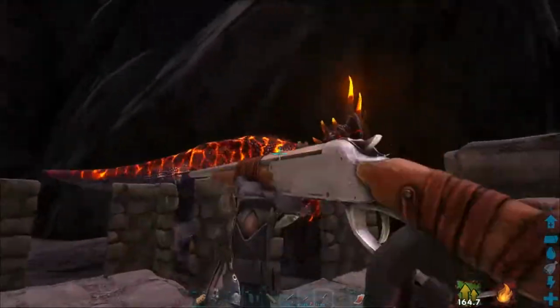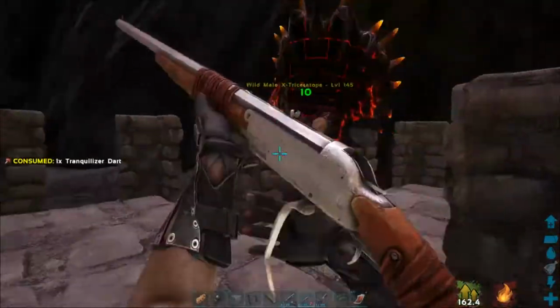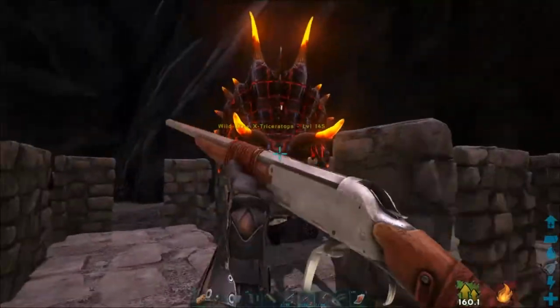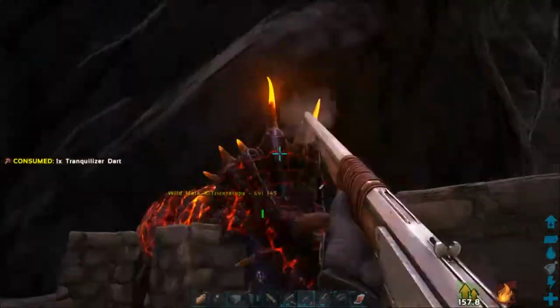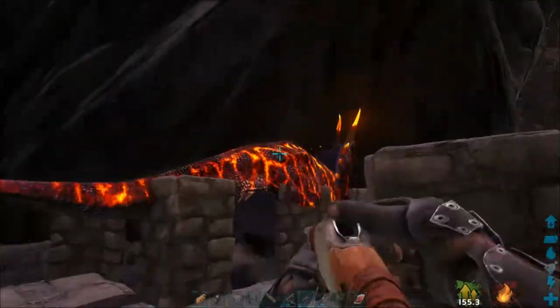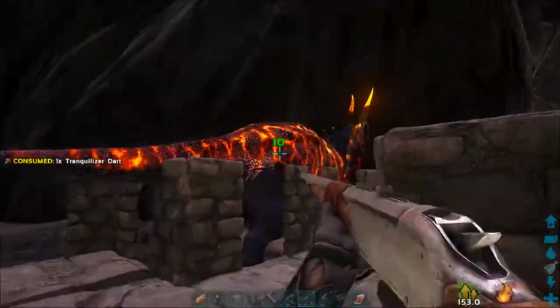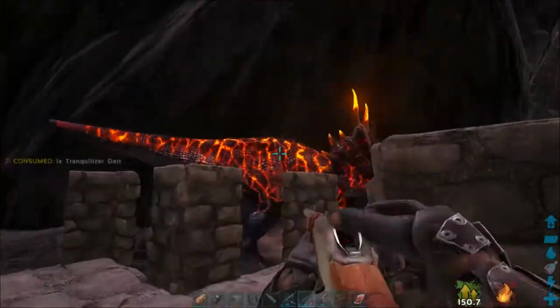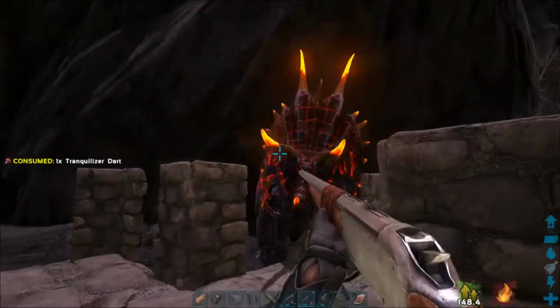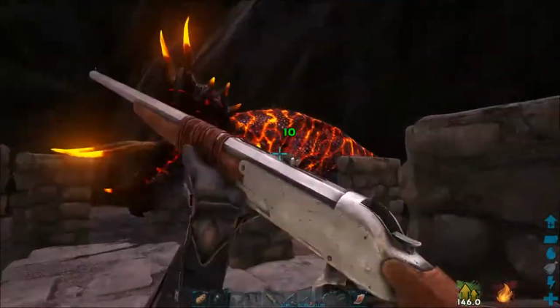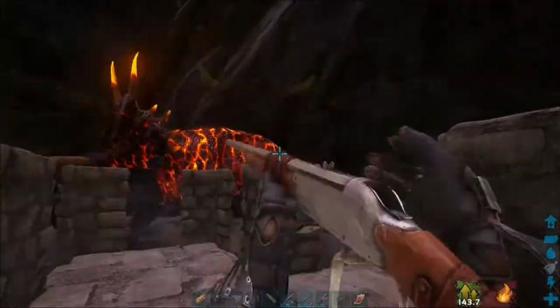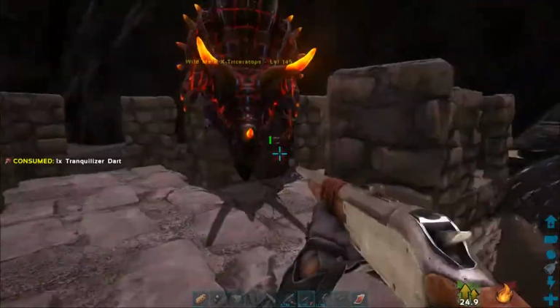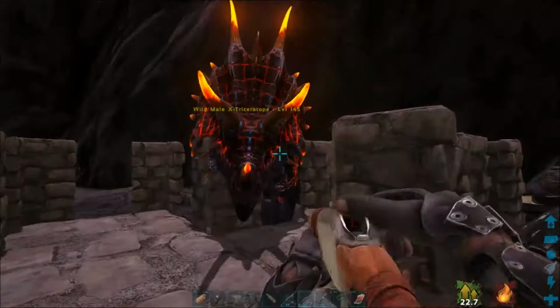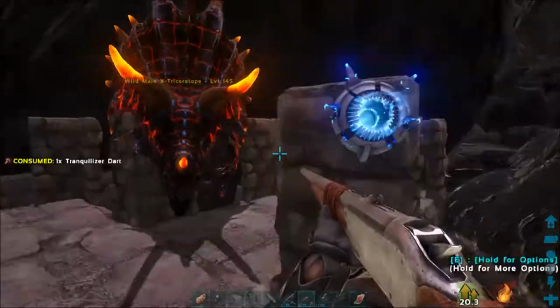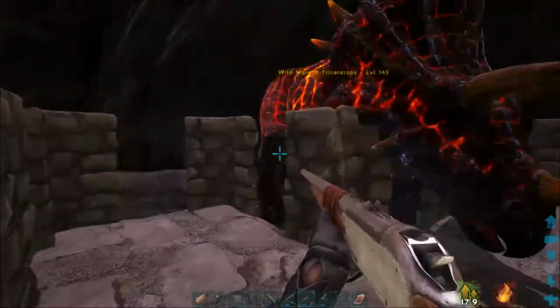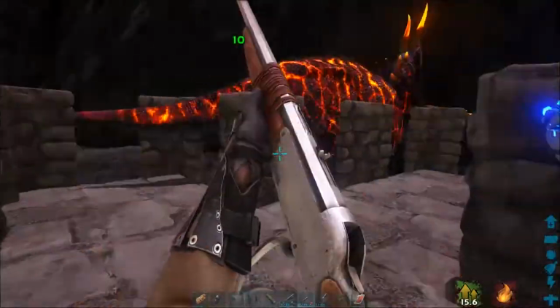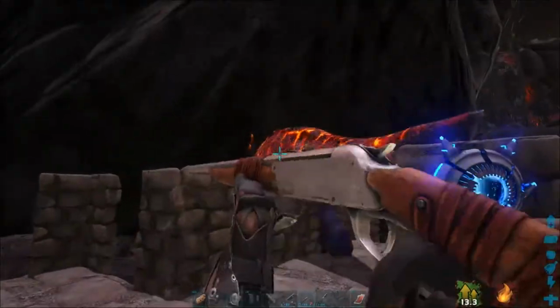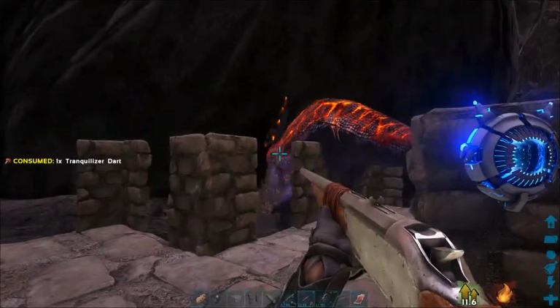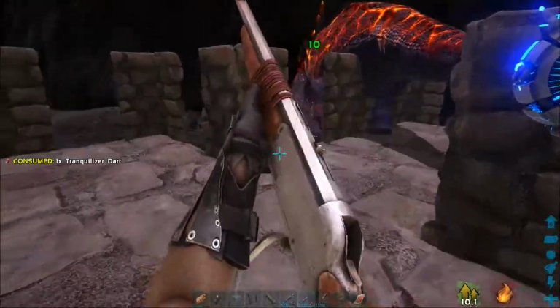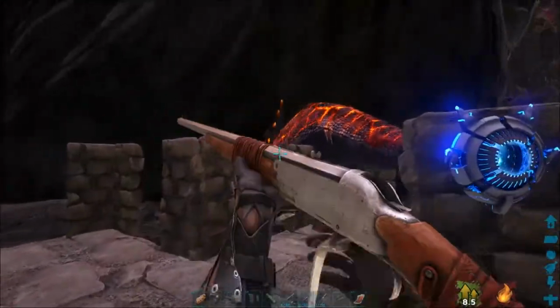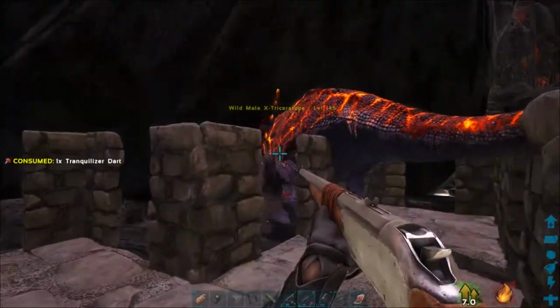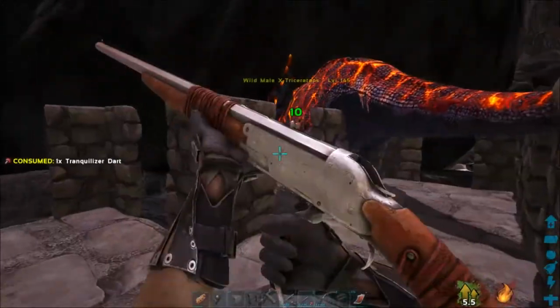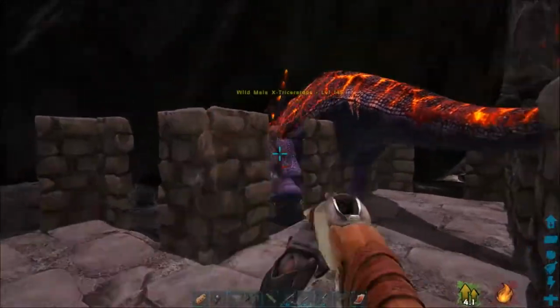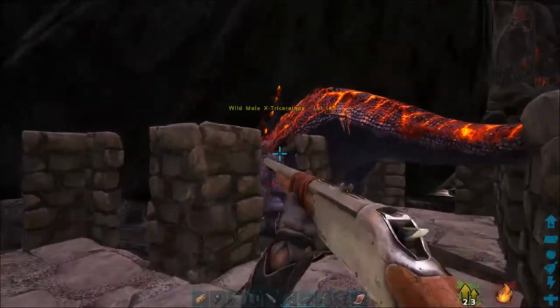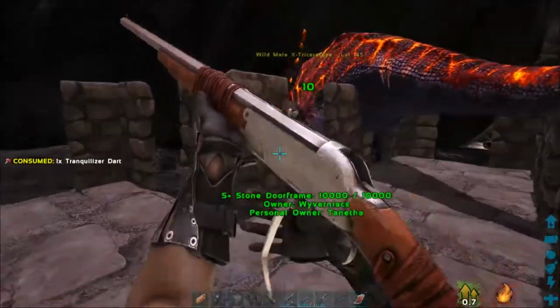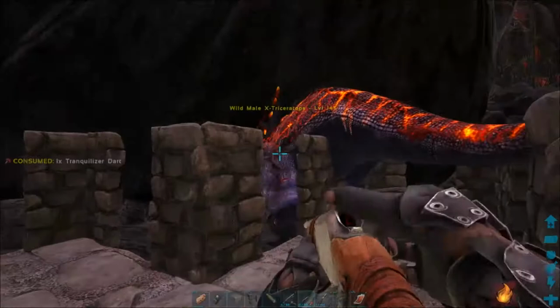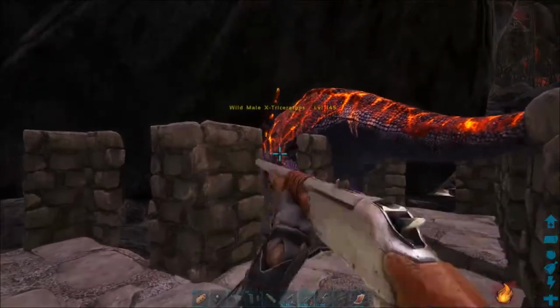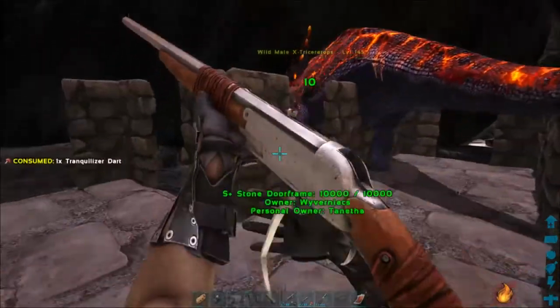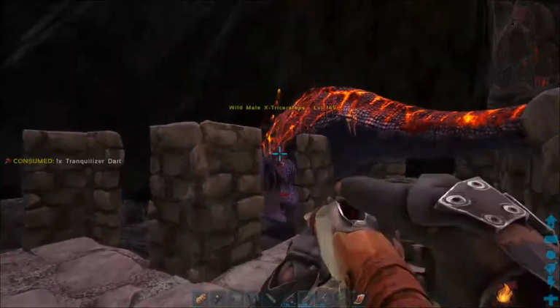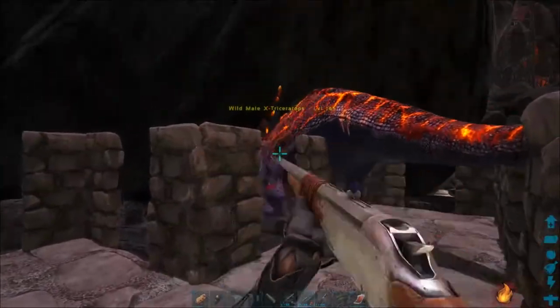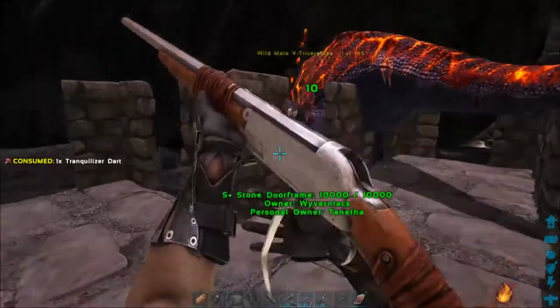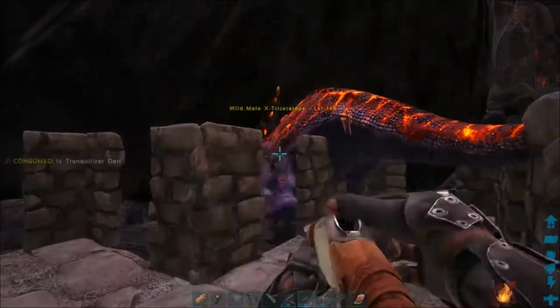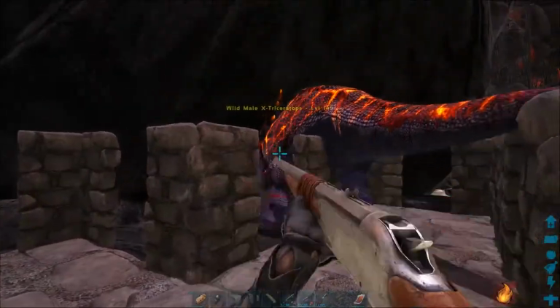Once their torpidity raises high enough, they will stop attacking and attempt to flee. This means that they are really close to passing out.